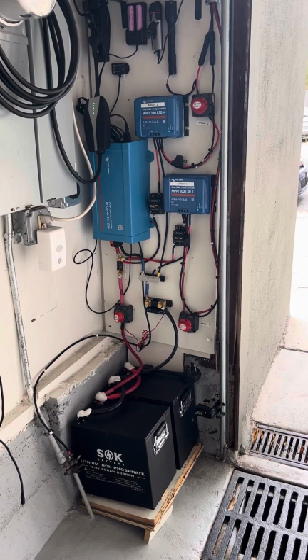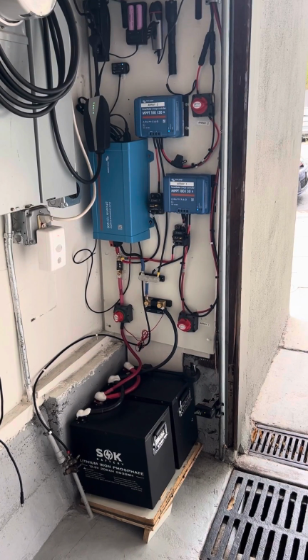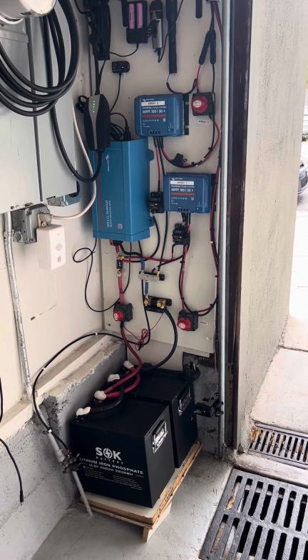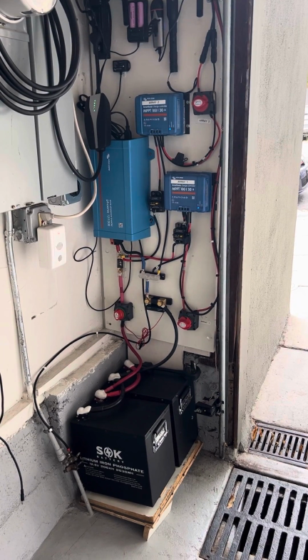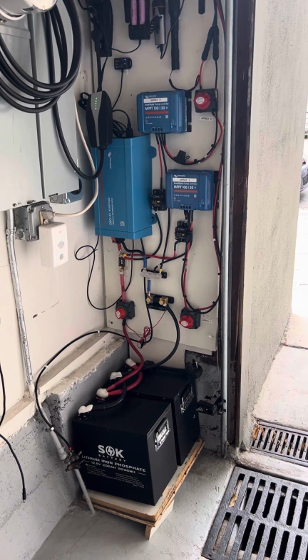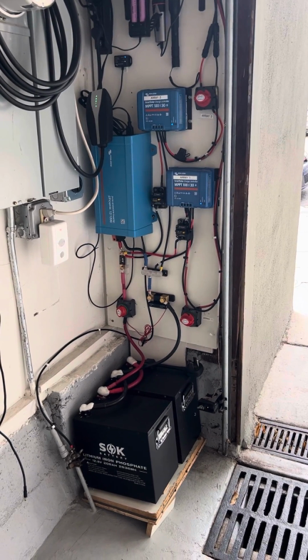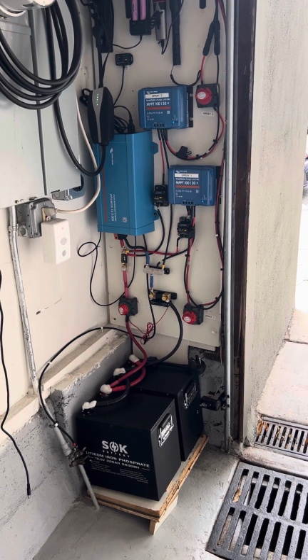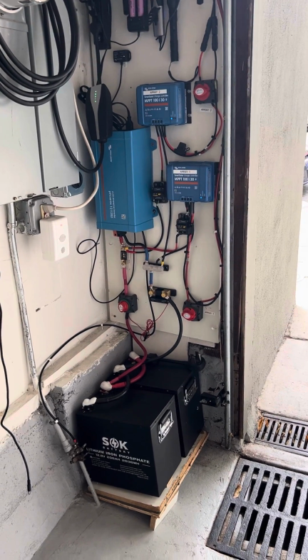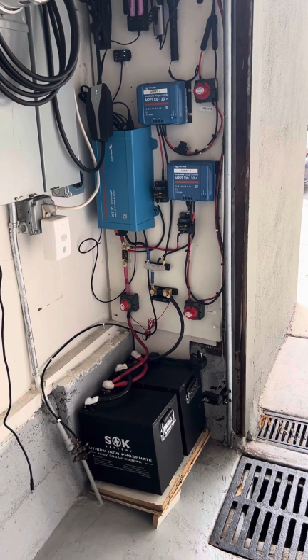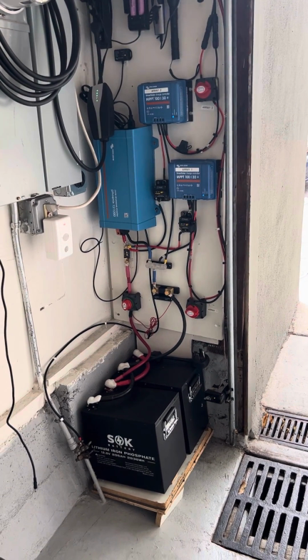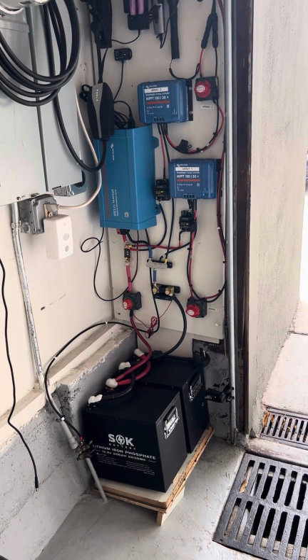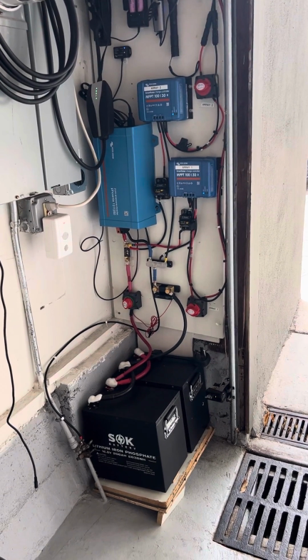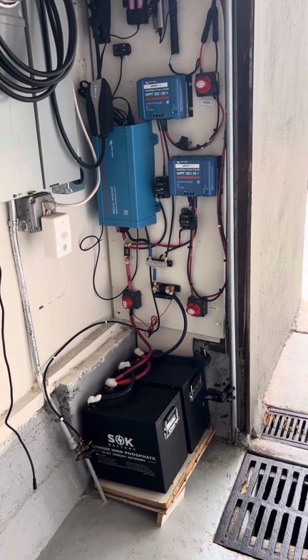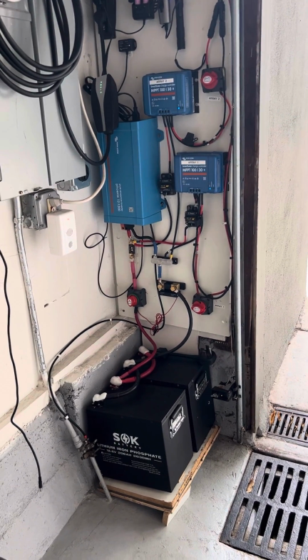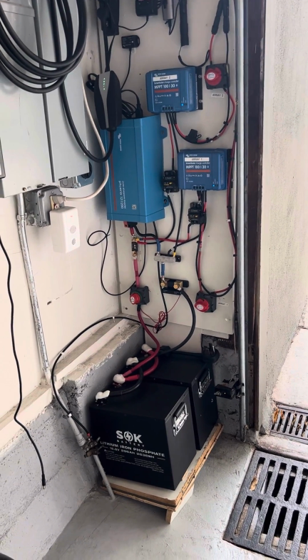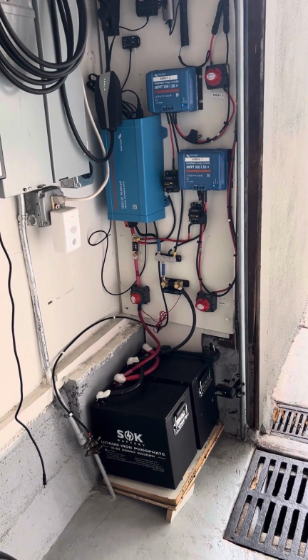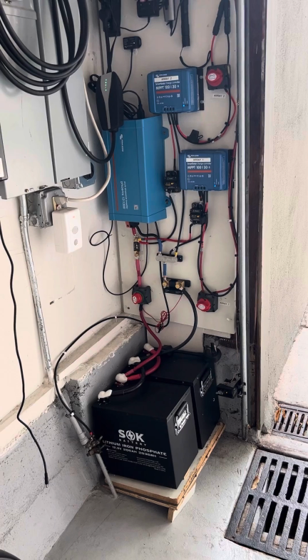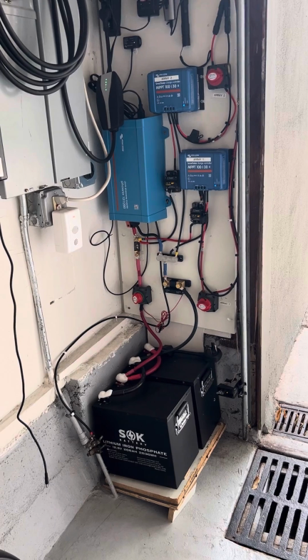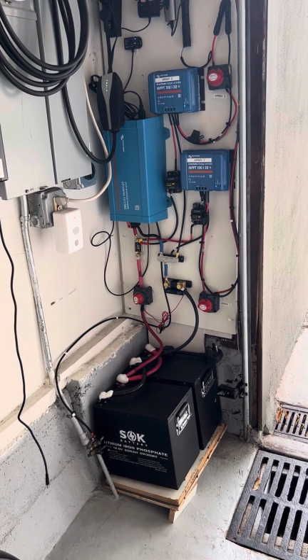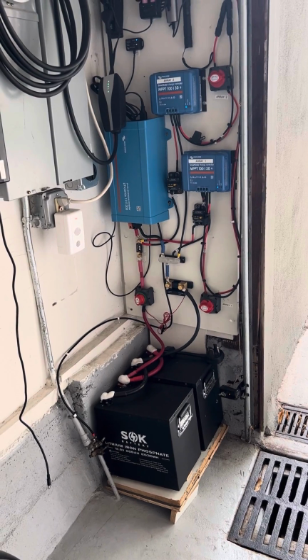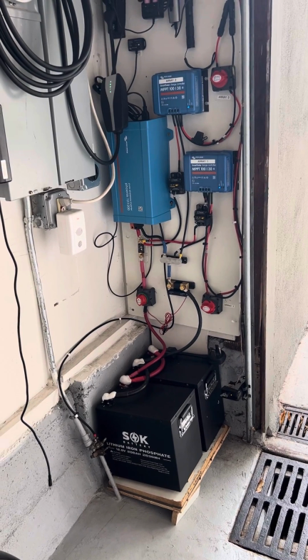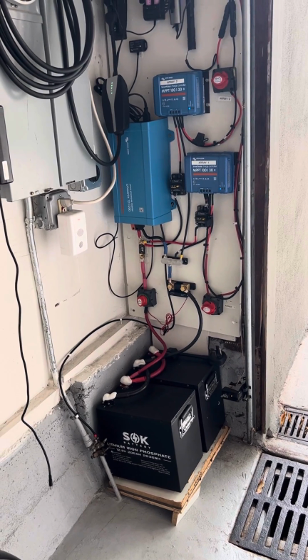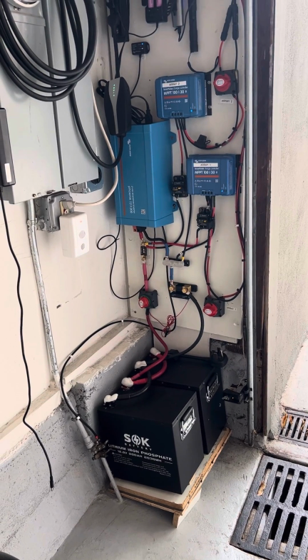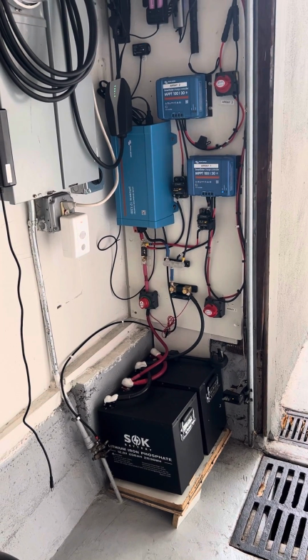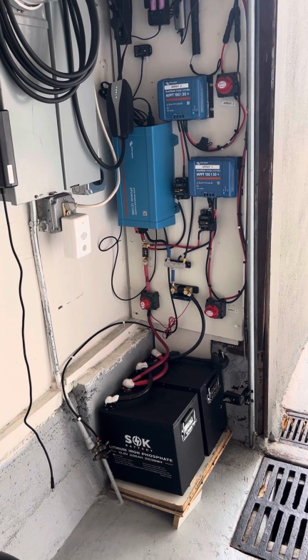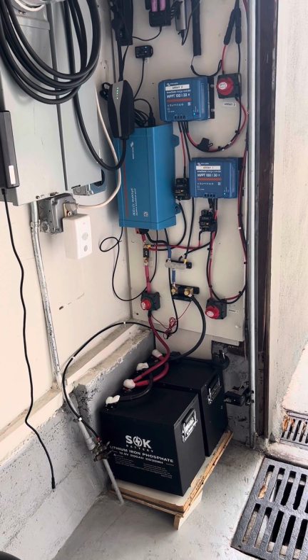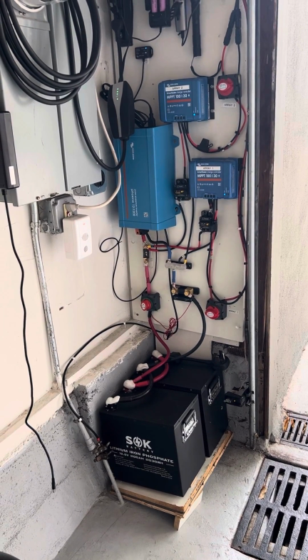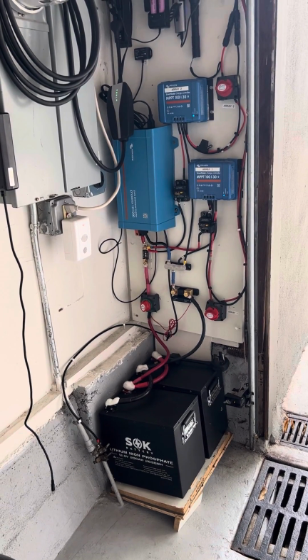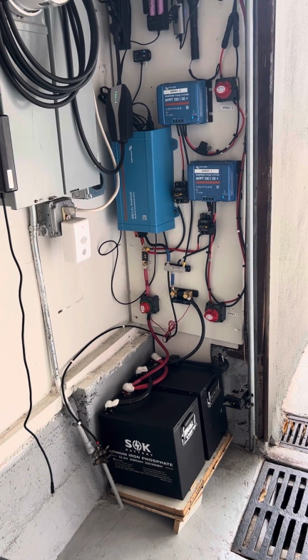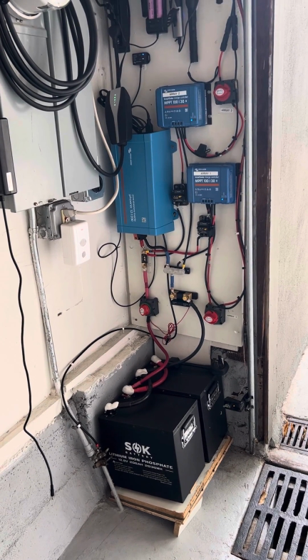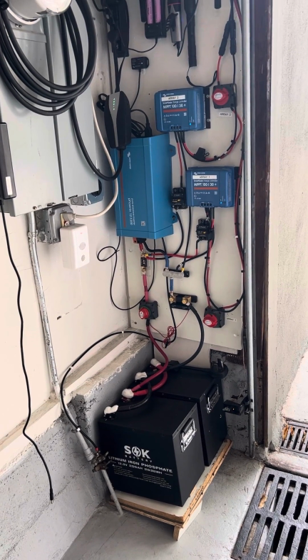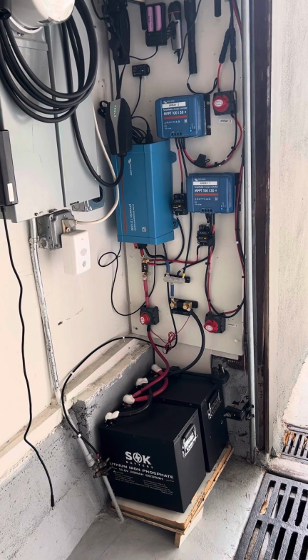Hey there! Someone asked for a follow-up to the video about the inverter and how I grounded the AC output, so here you go.